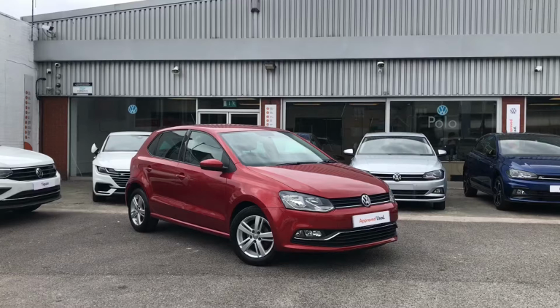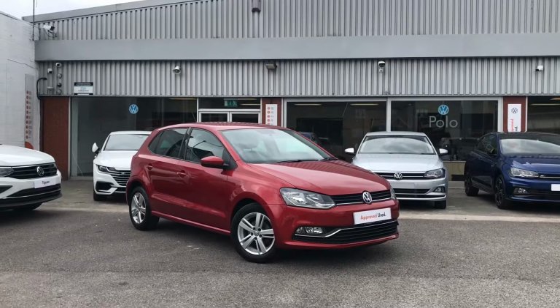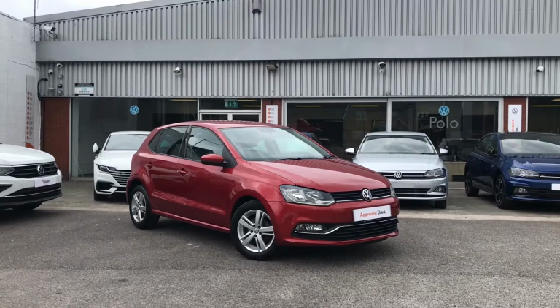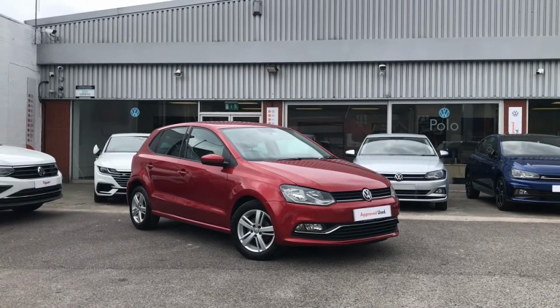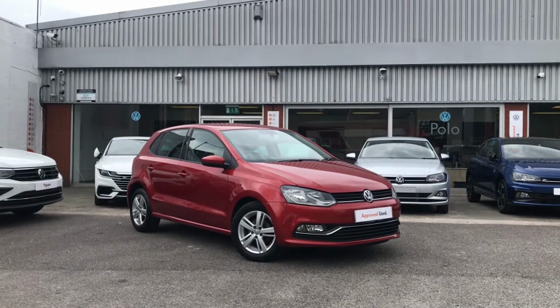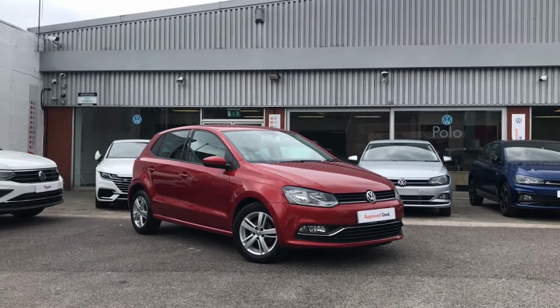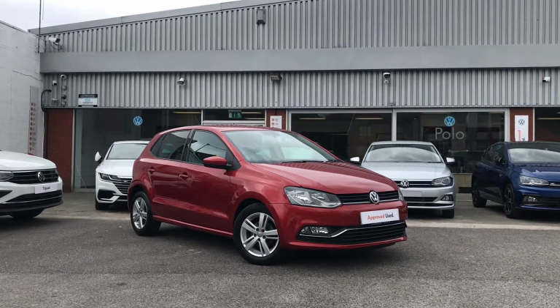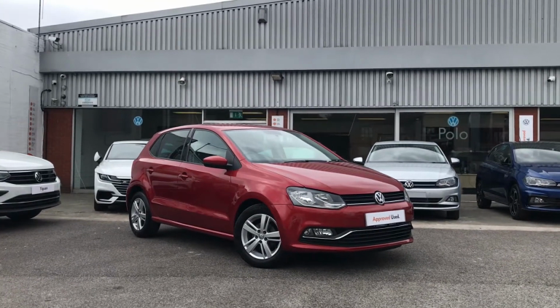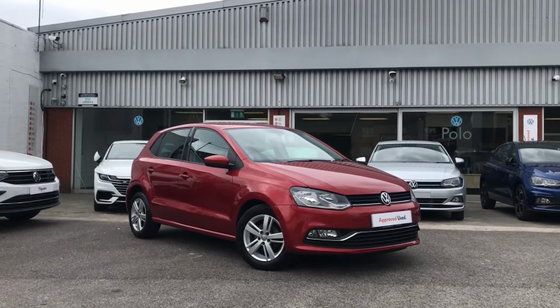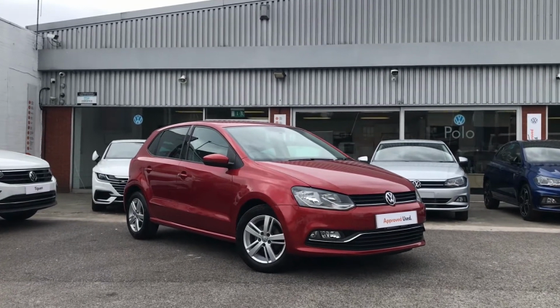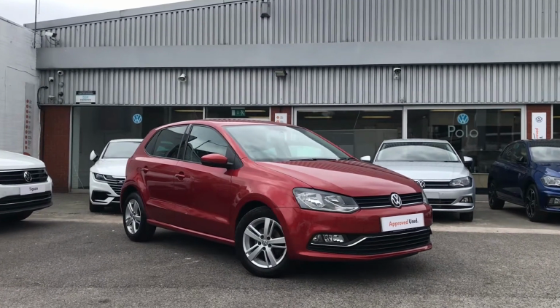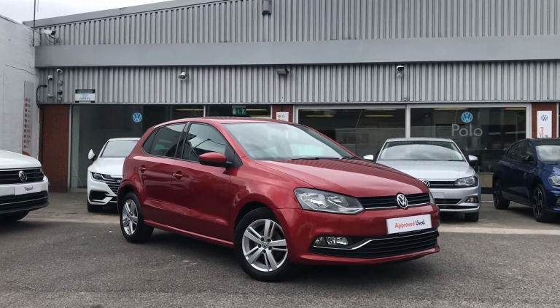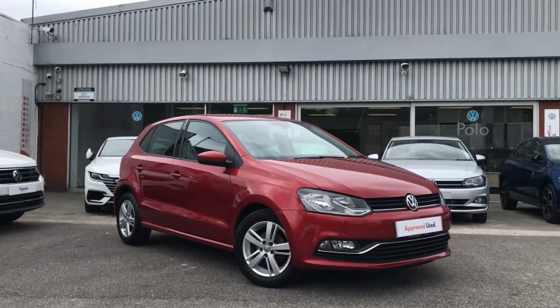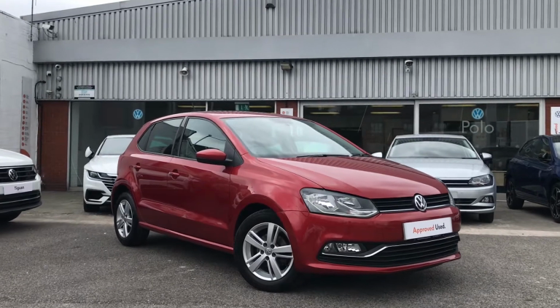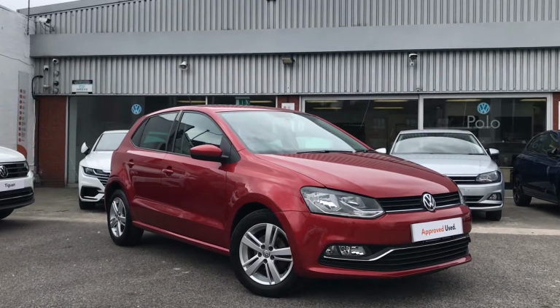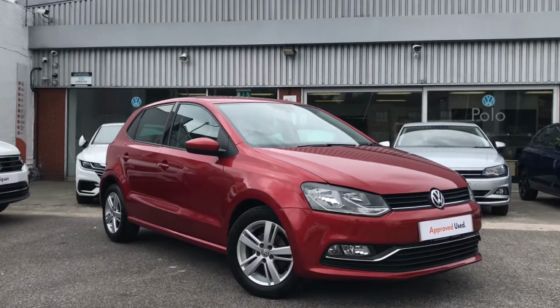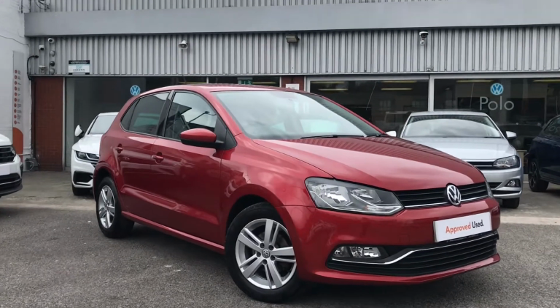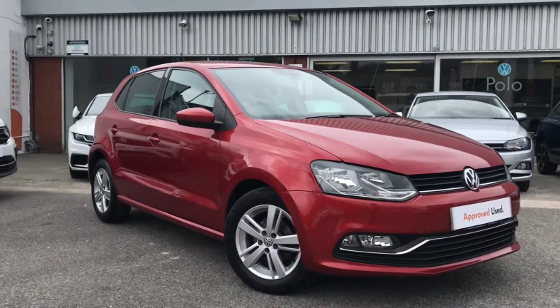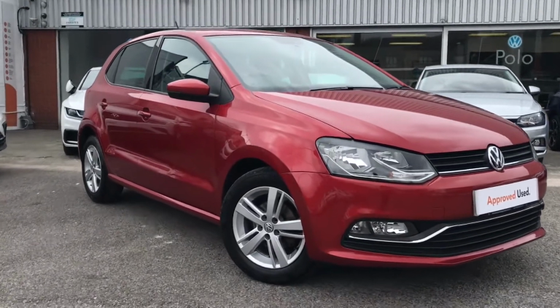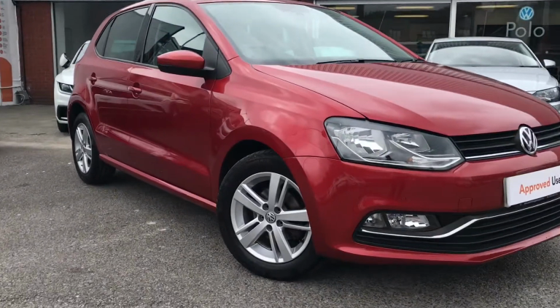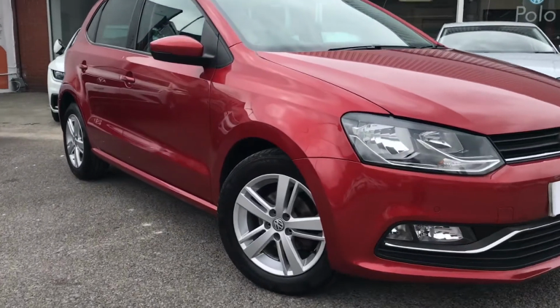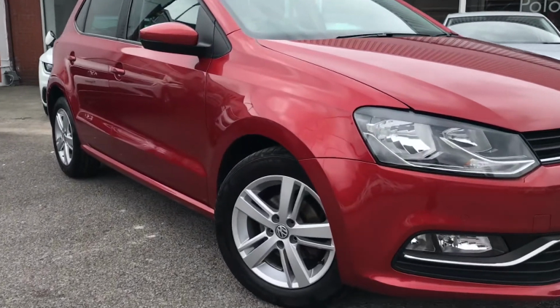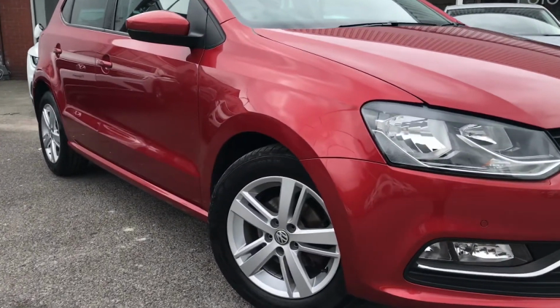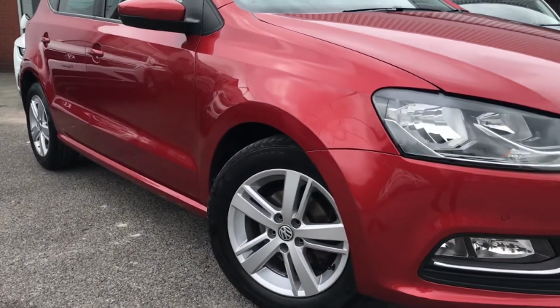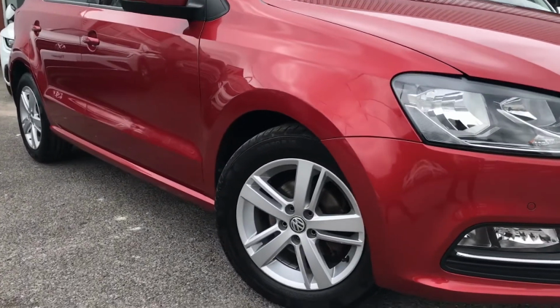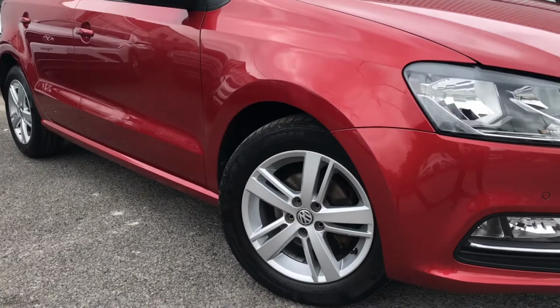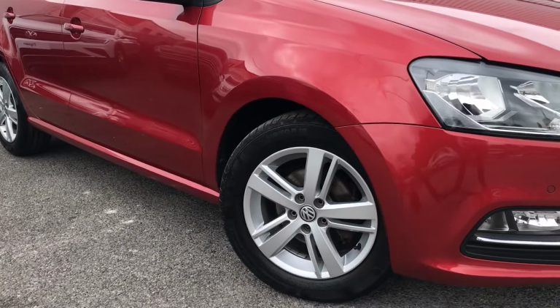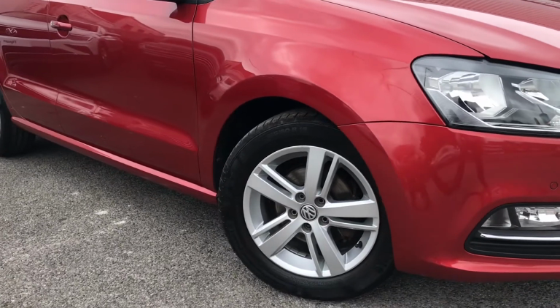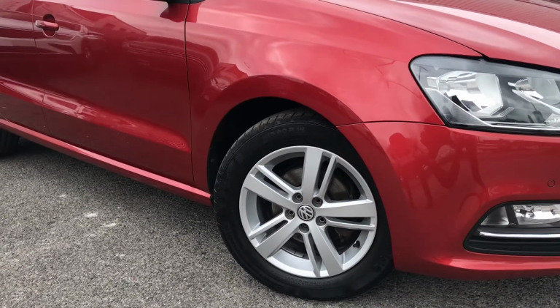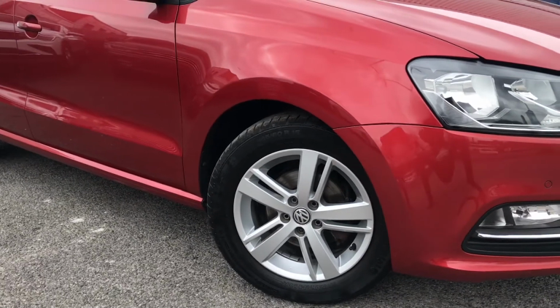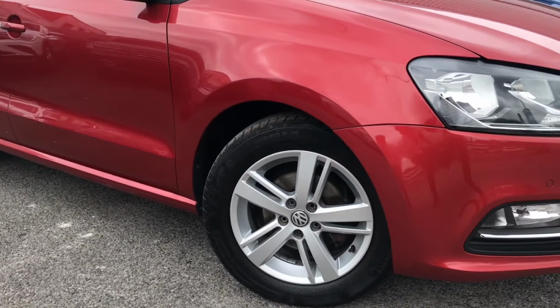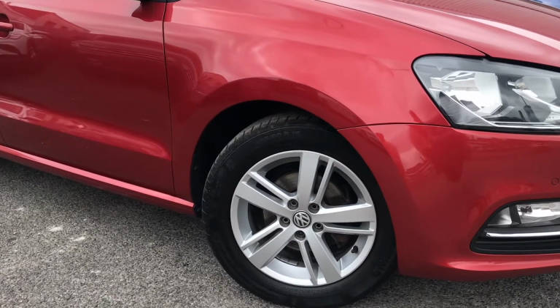Hello from Olden Volkswagen. Here we have the approved used Volkswagen Polo Match 1.2 TSI at 90 PS in our very rare Carmen red finish. This incredible car does come with the alloy wheels as well, so you can be reassured that it looks very stylish.